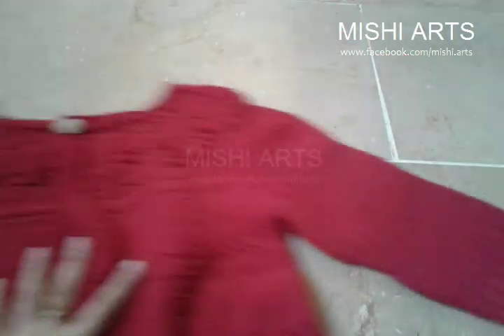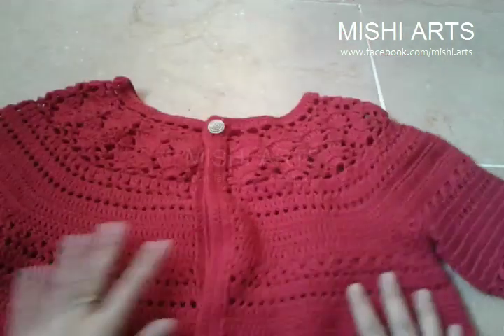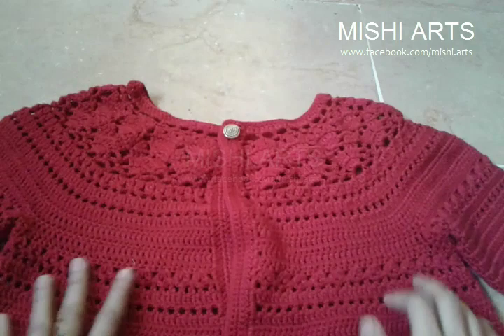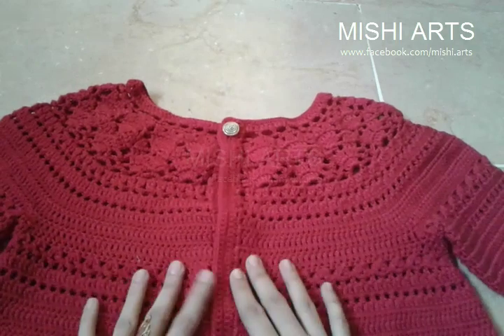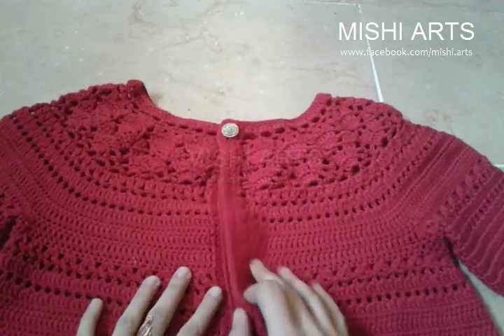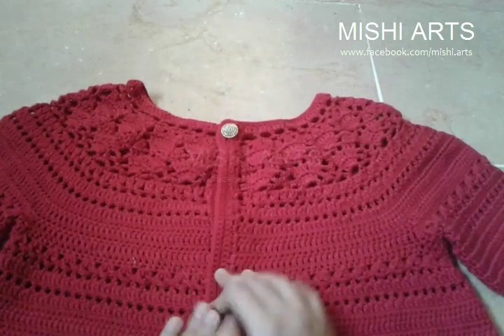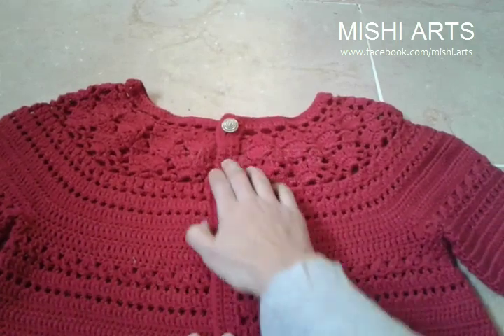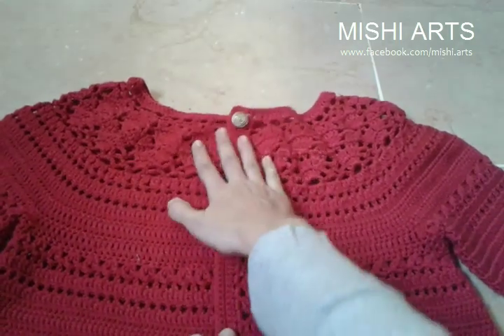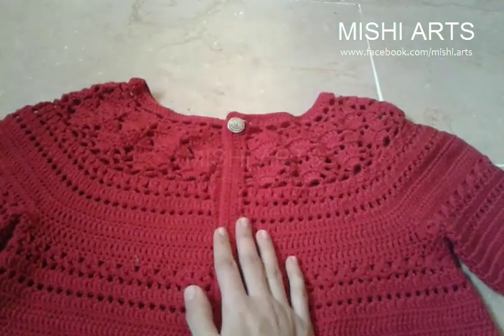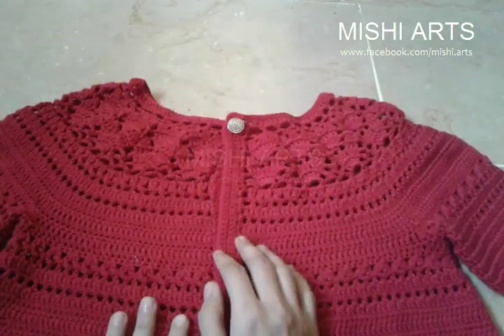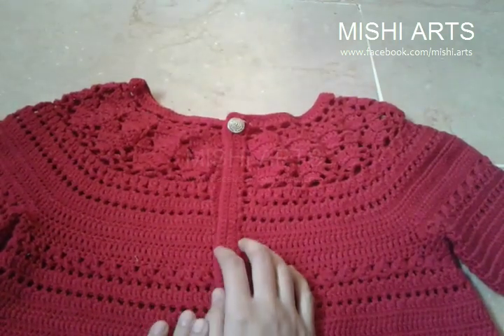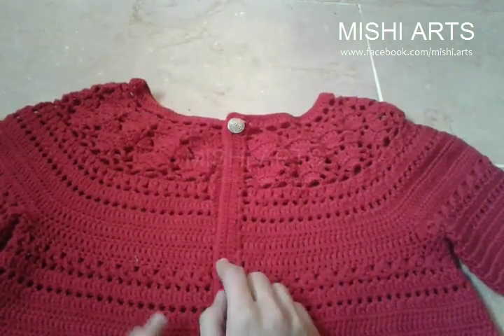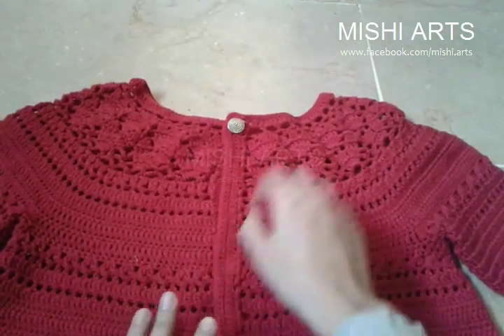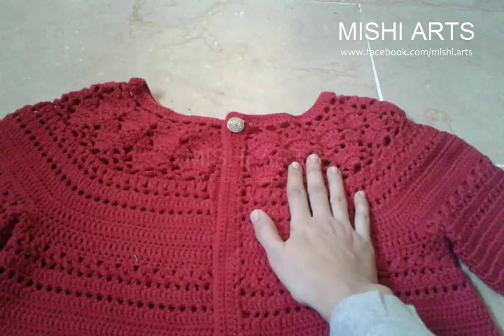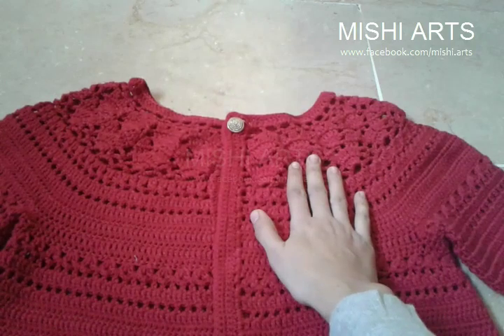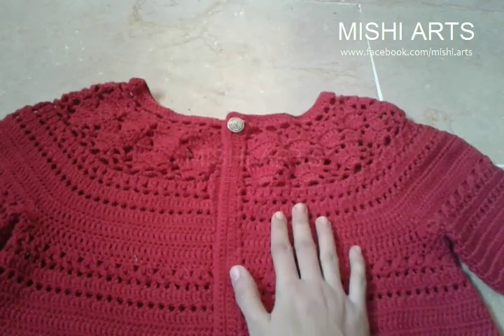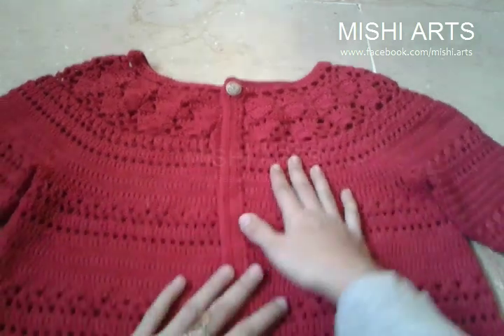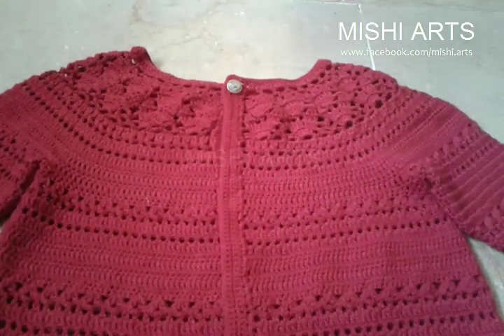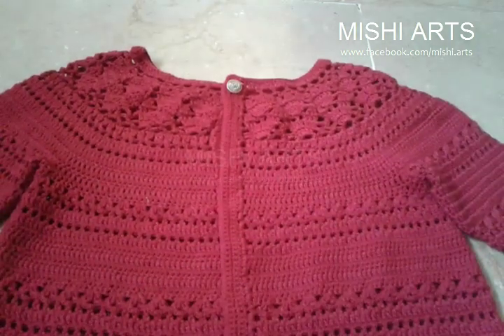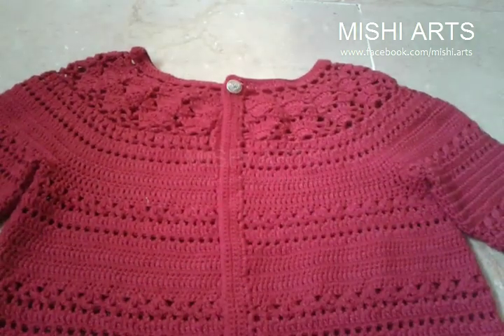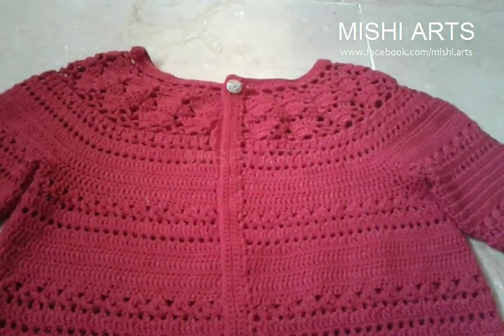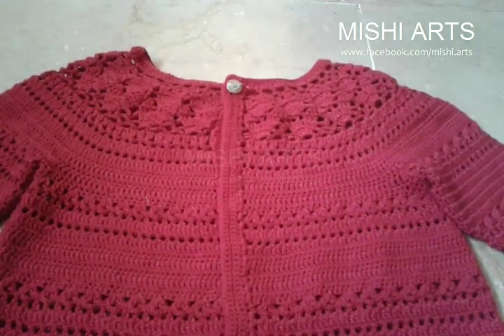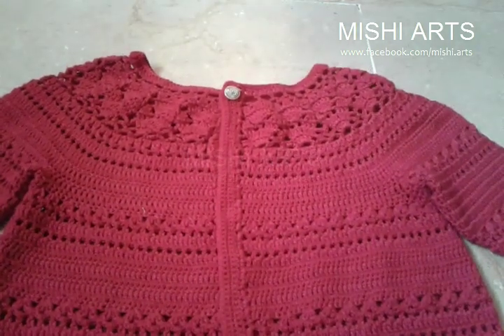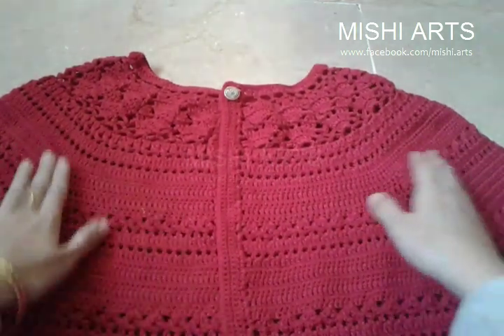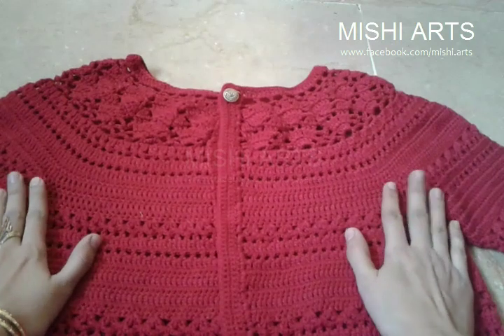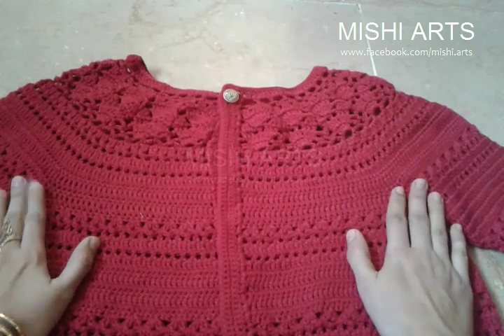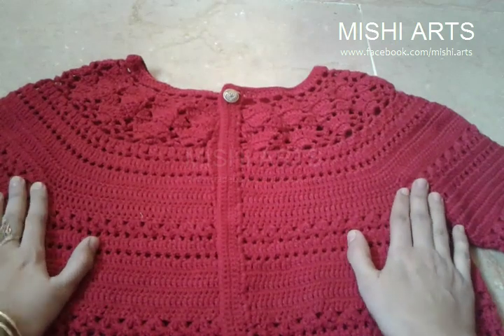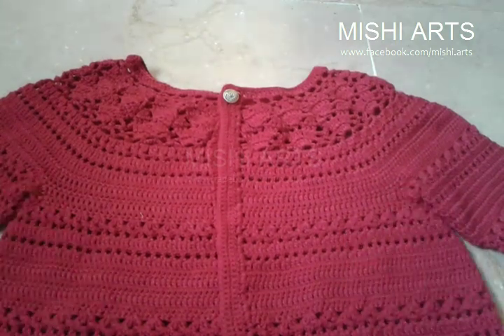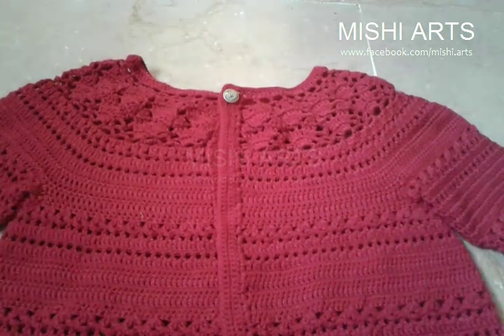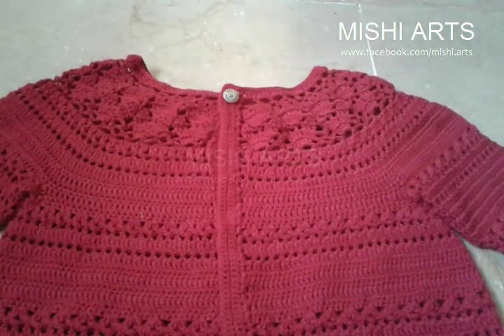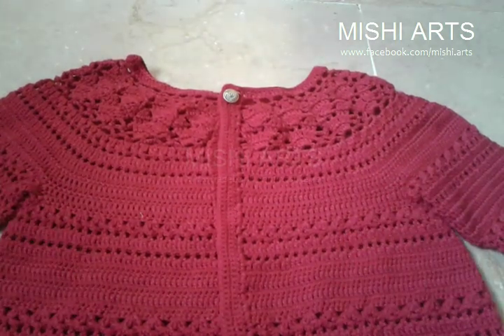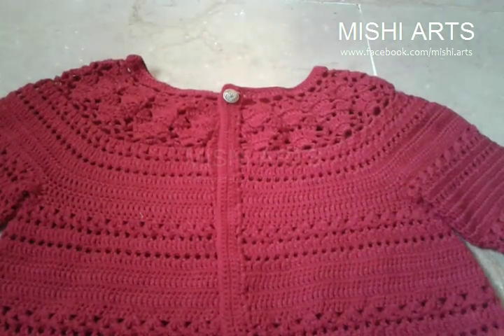These are the sleeves. This is the yoke part. There are three parts of the videos. In the first part, I showed you how to make the yoke part. In the second part, I showed you how to keep the arm holes and the body.